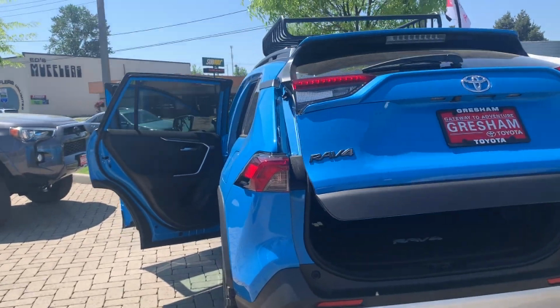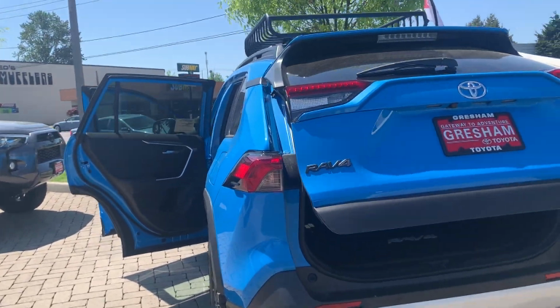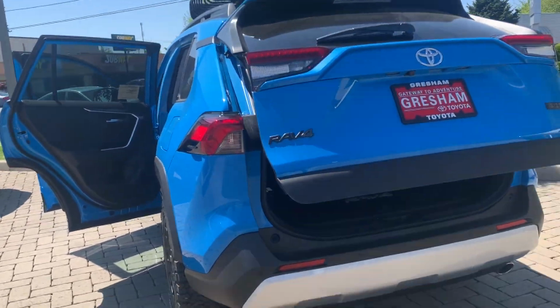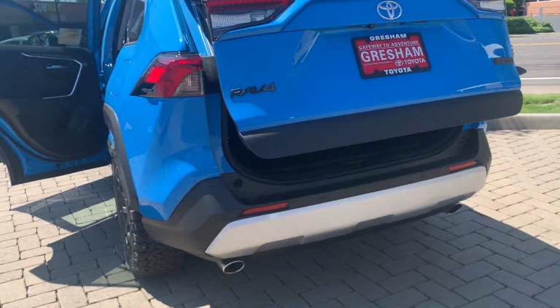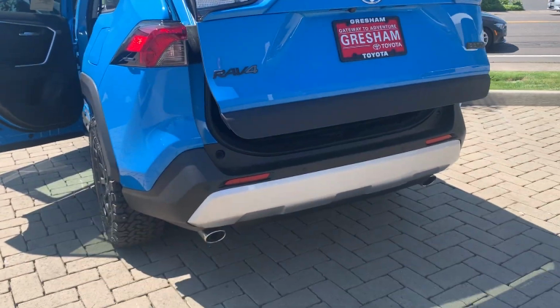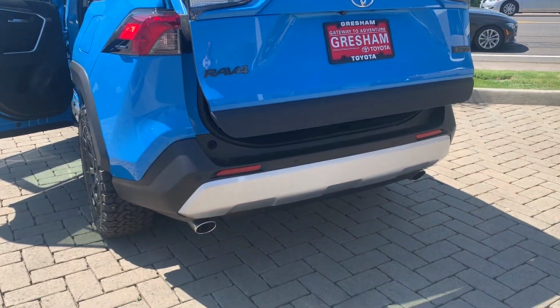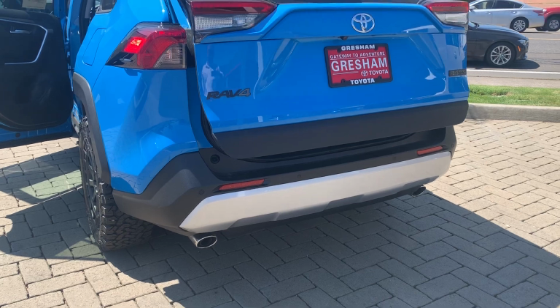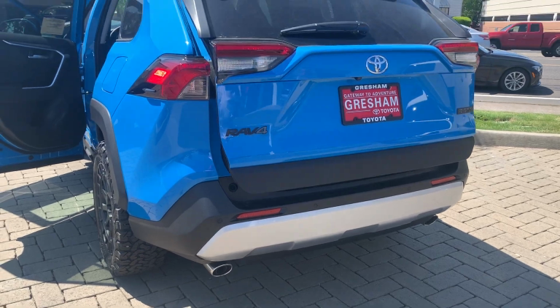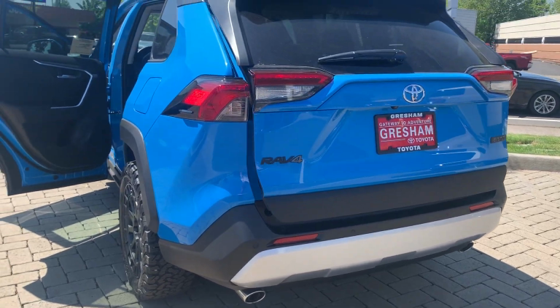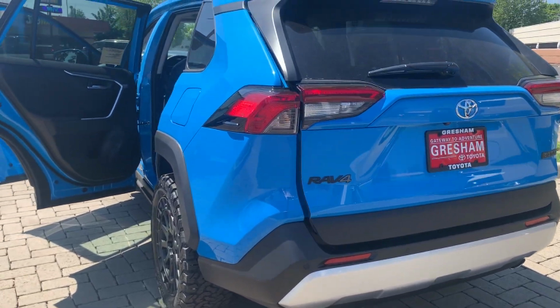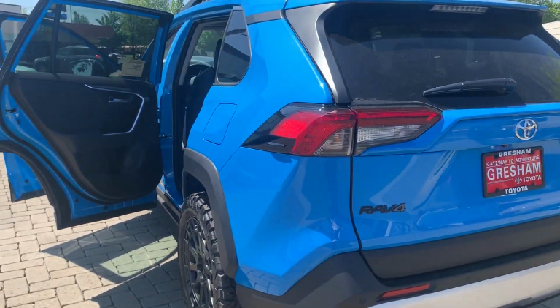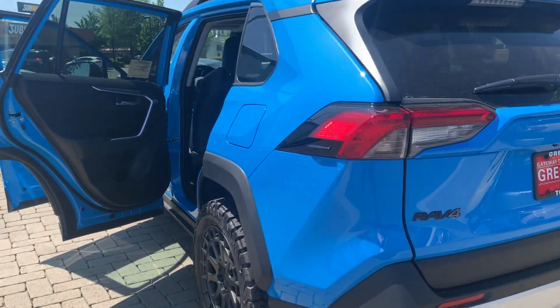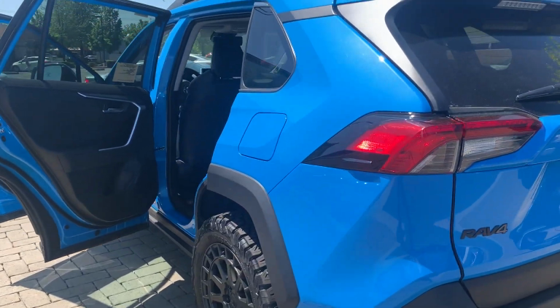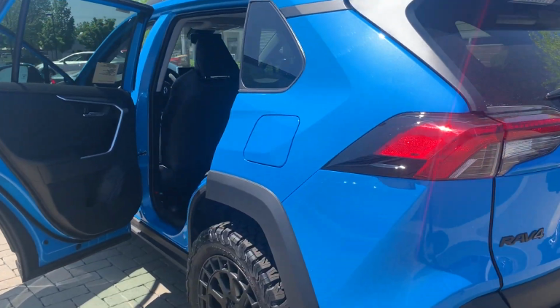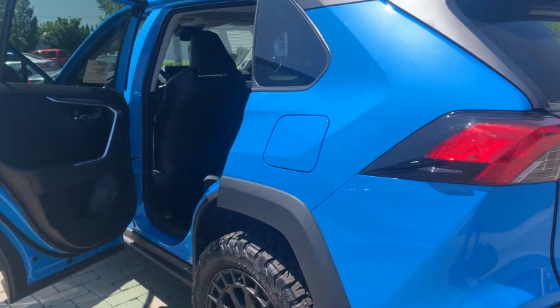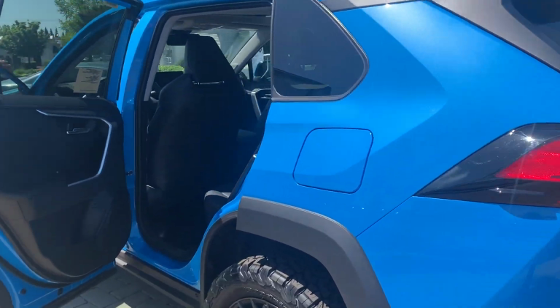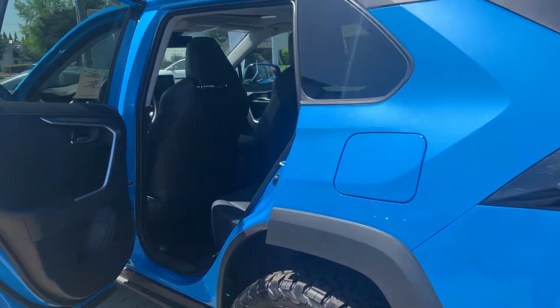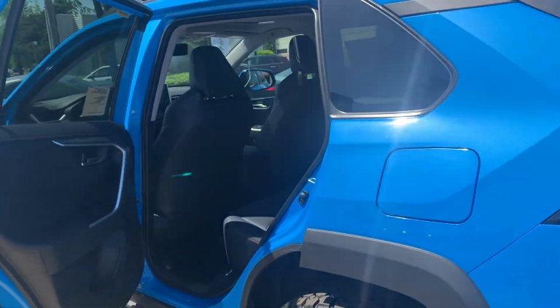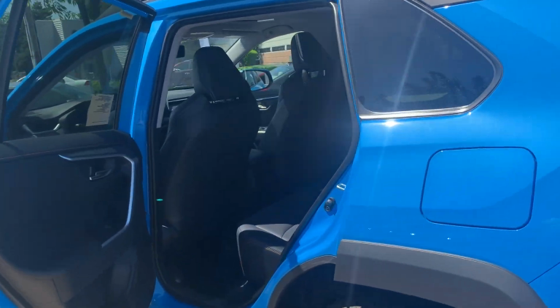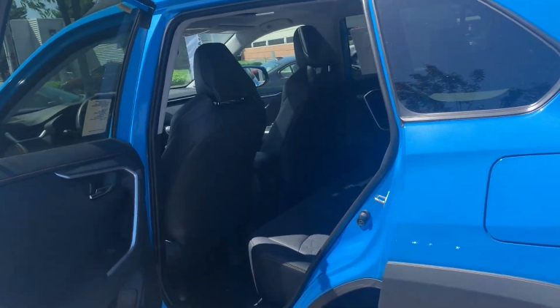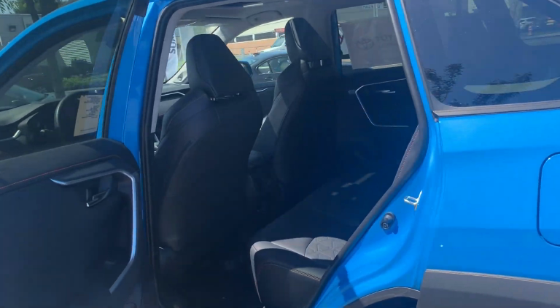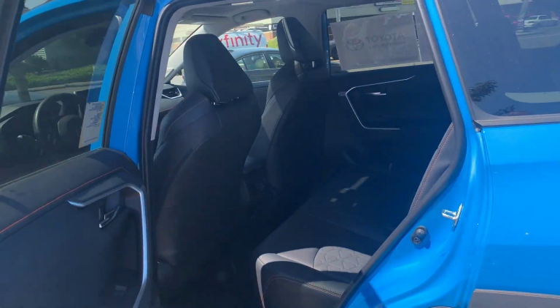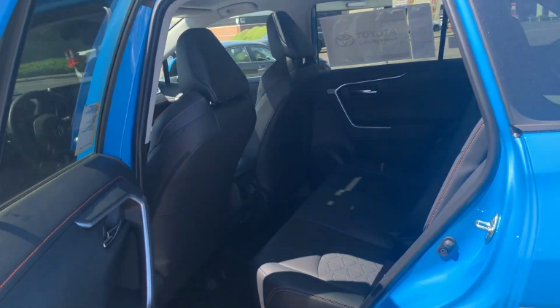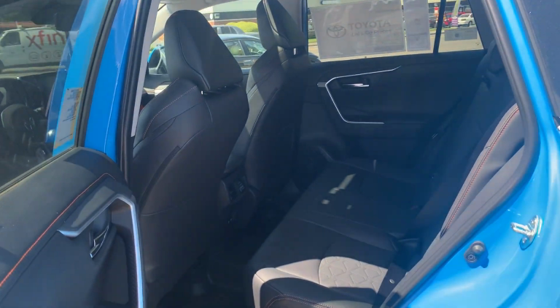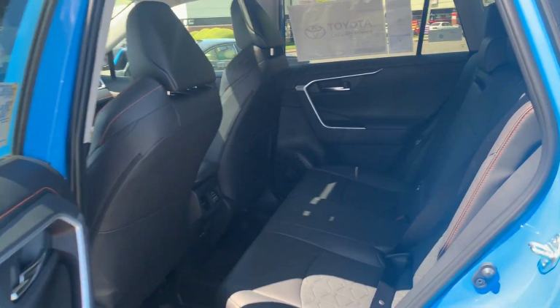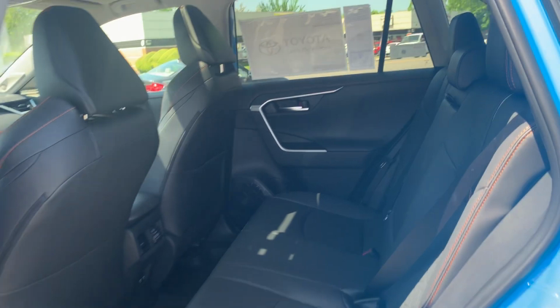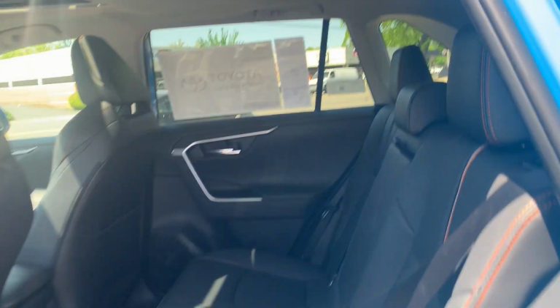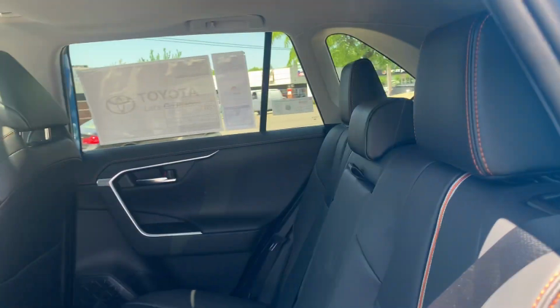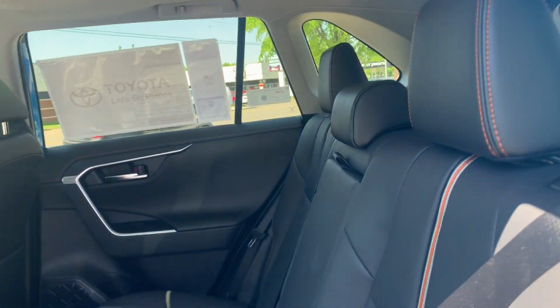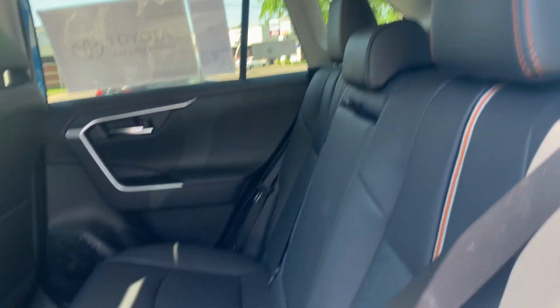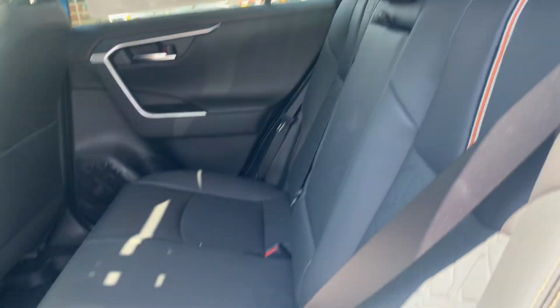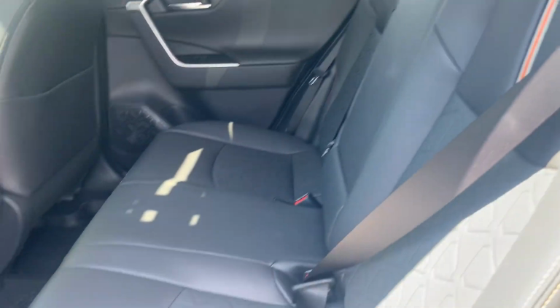Two-tone bumper. Again, the accents — even on the rear seats.